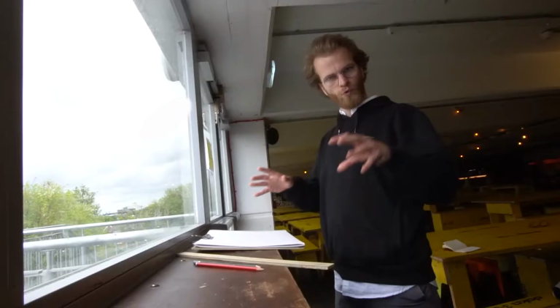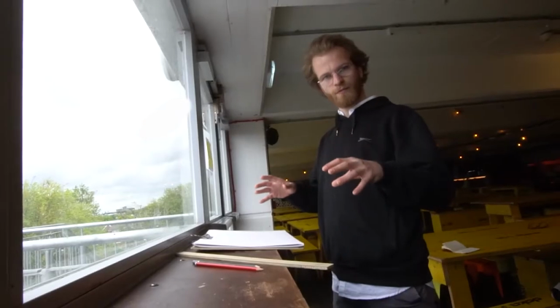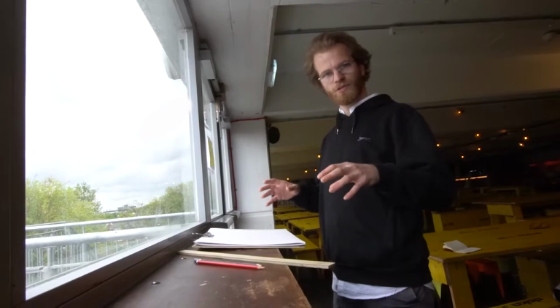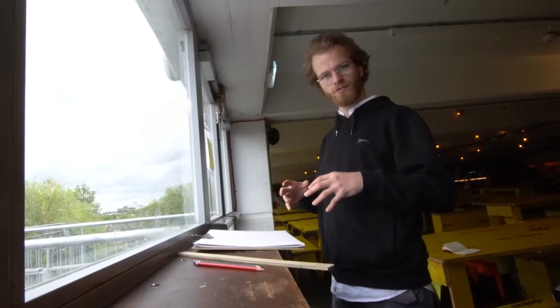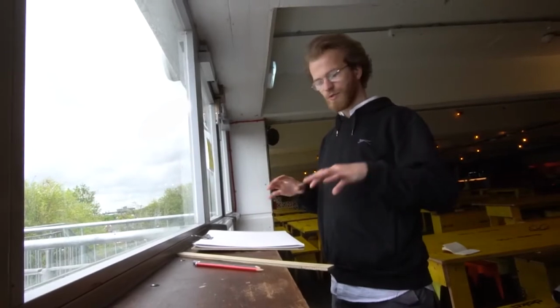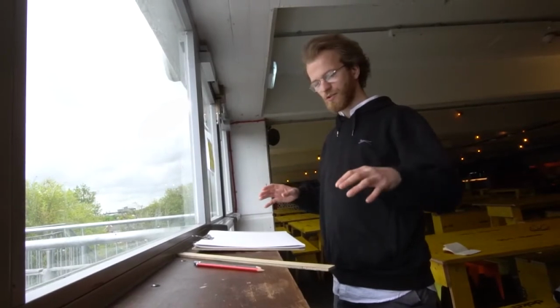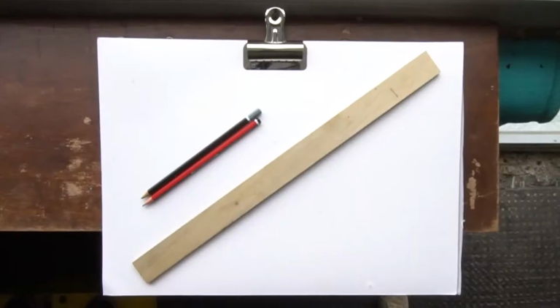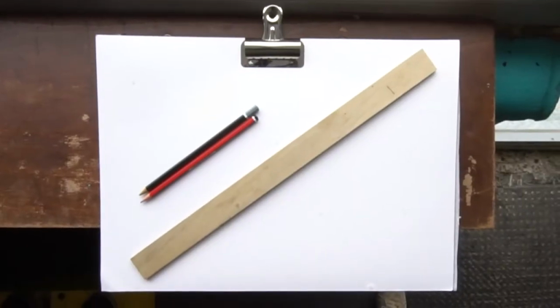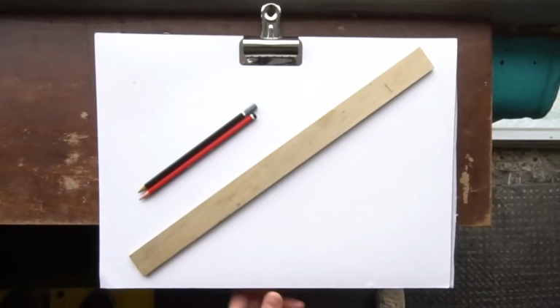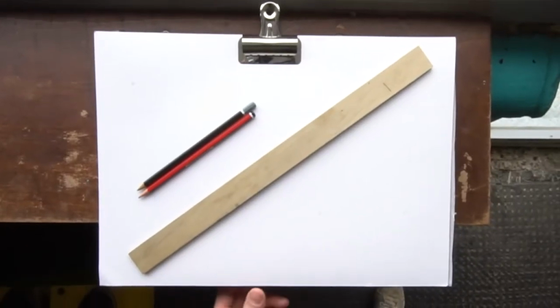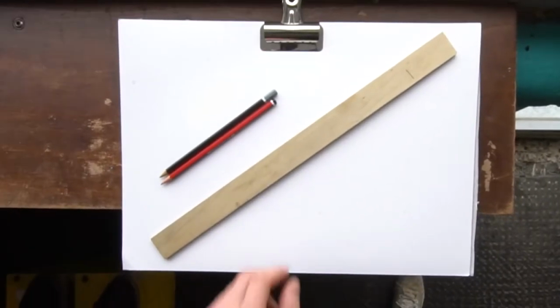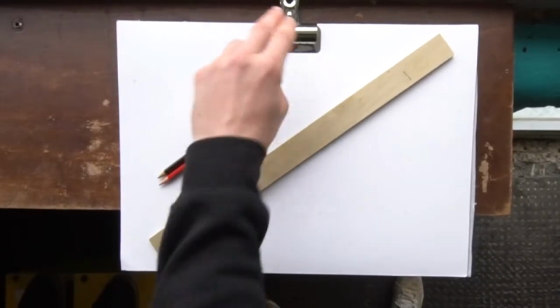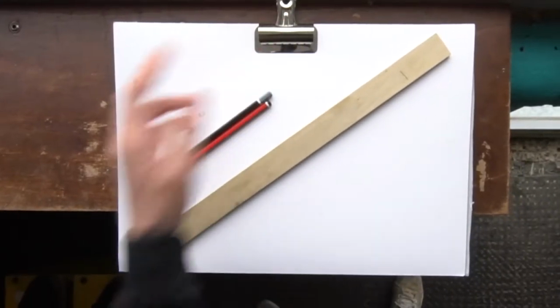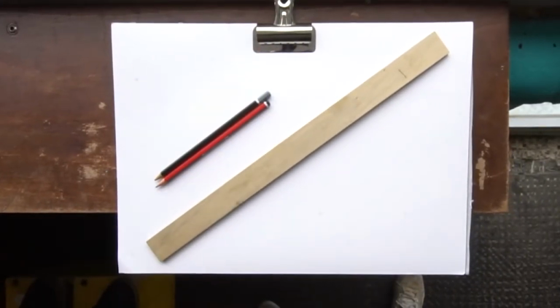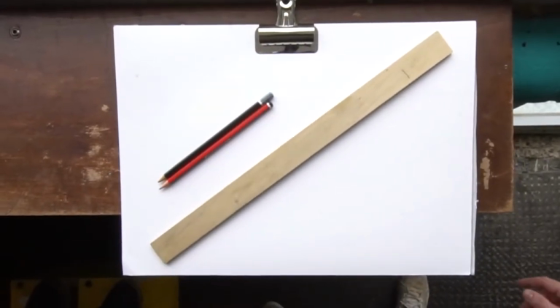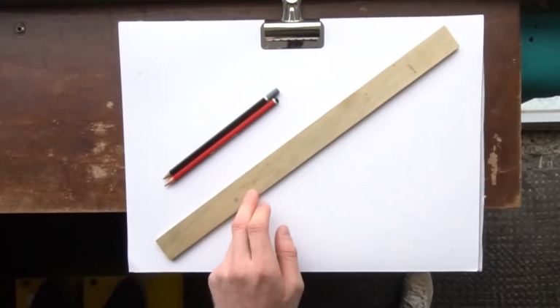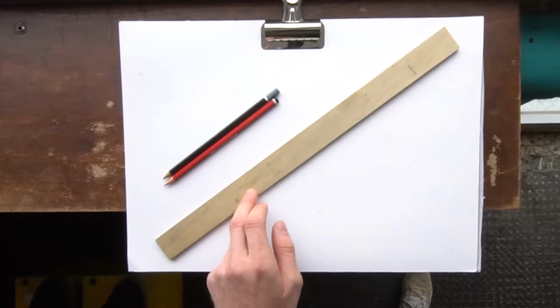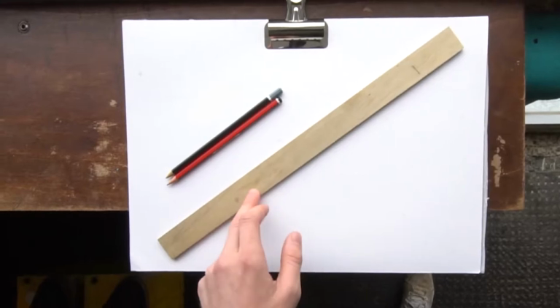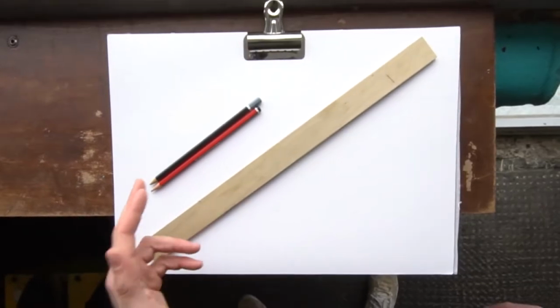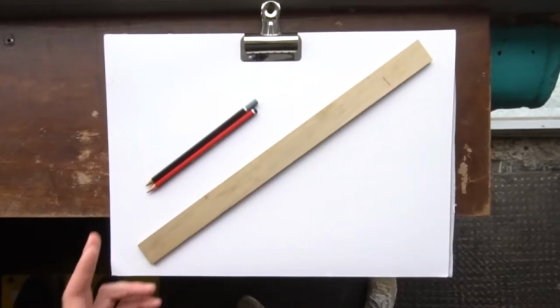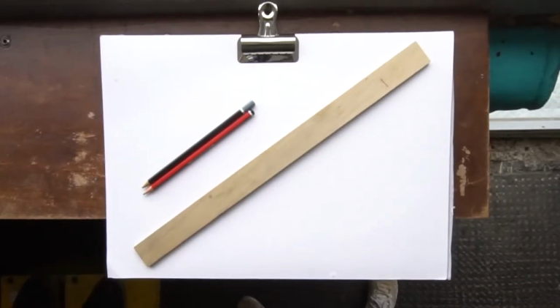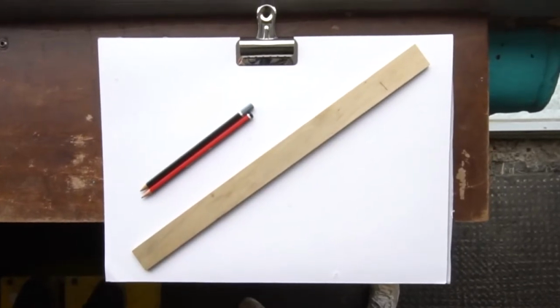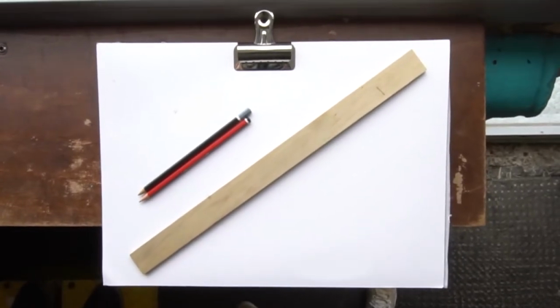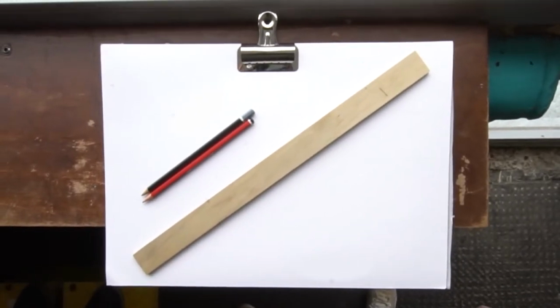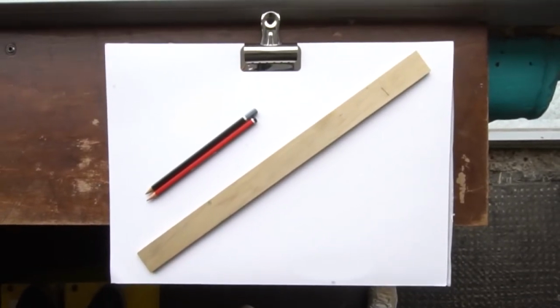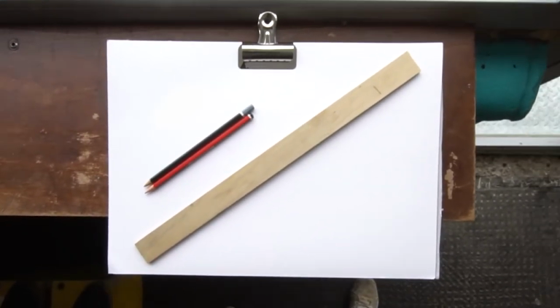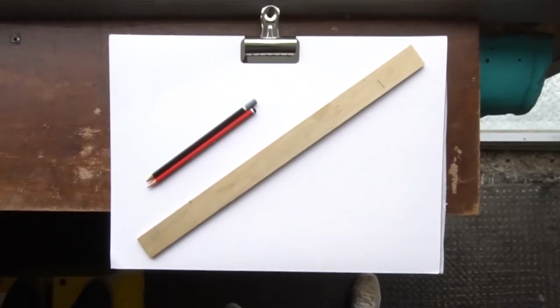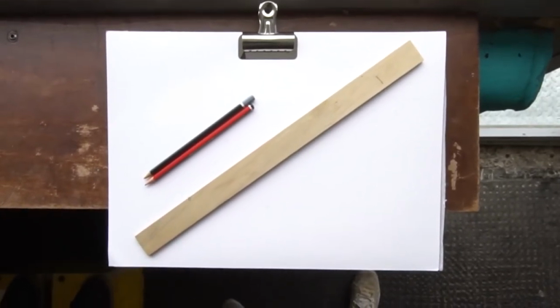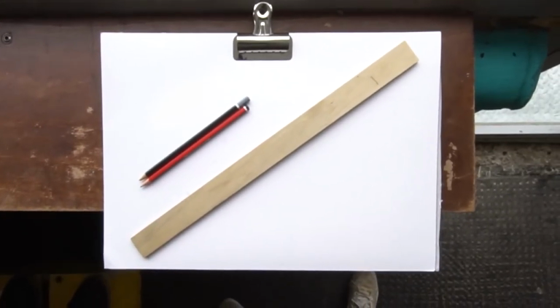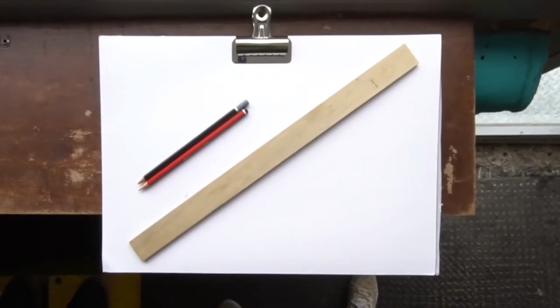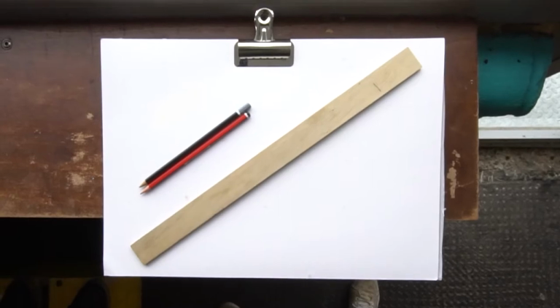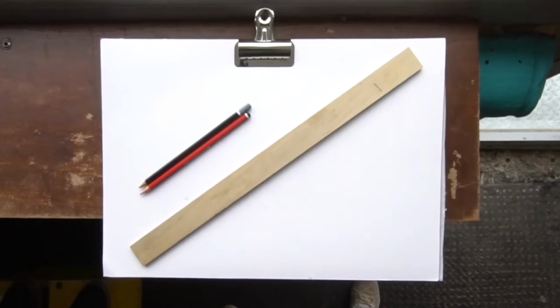Quick thing before we start — materials: drawing board and a pad, a little clip to hold everything on, straight edge or a ruler, a couple of different pencils, HB and a B, and that's it really. I think simplicity is key.